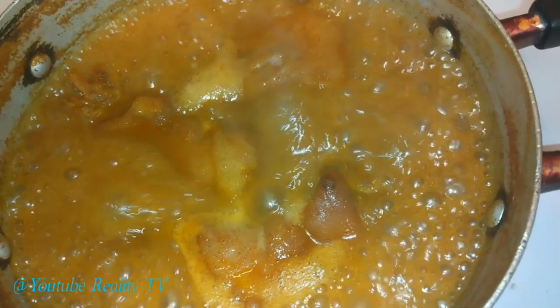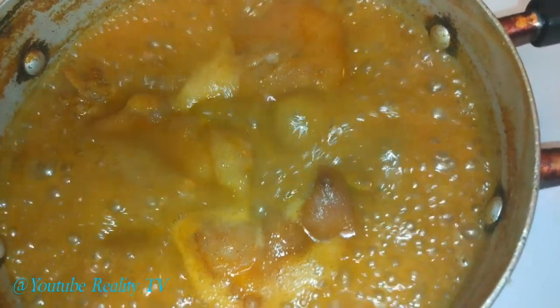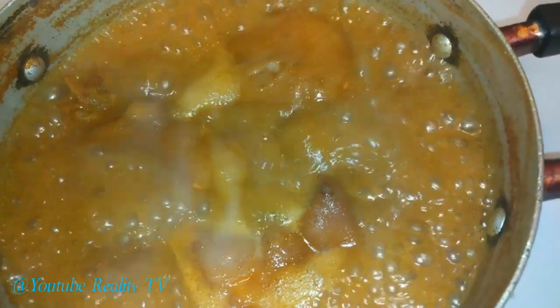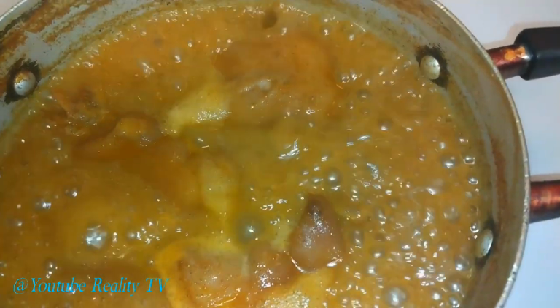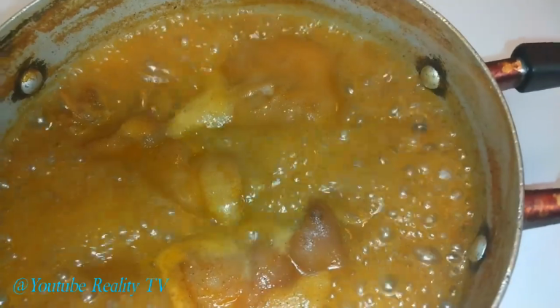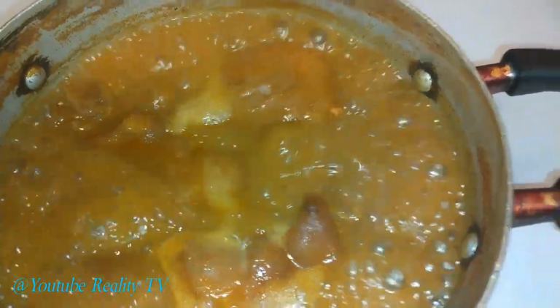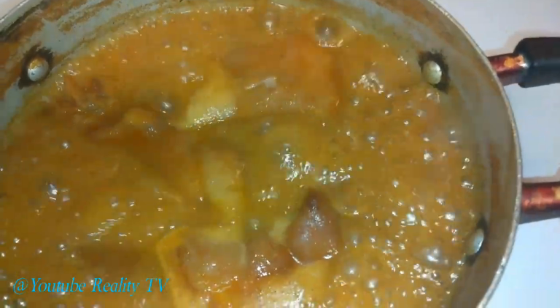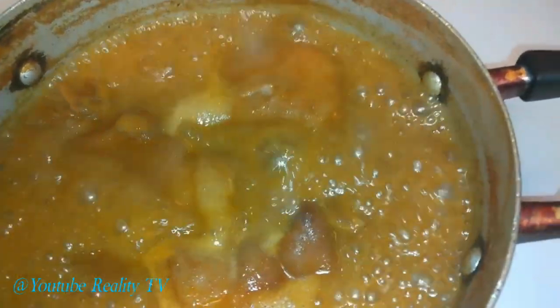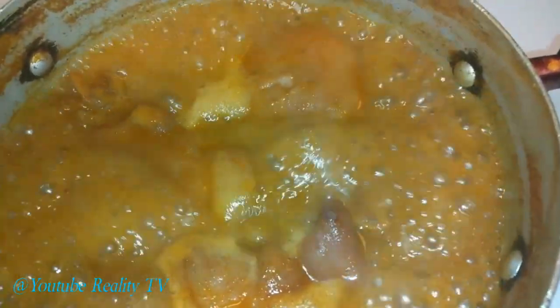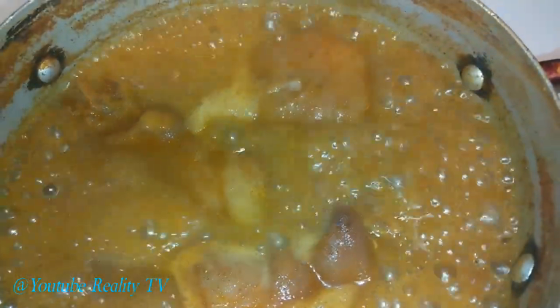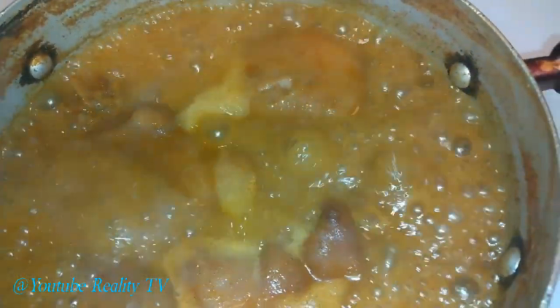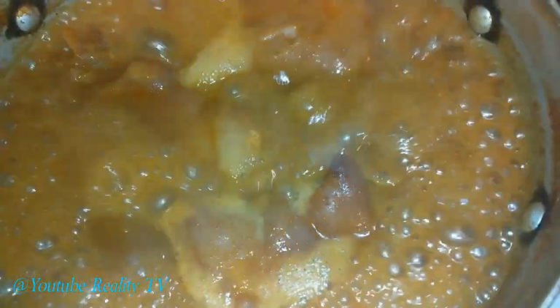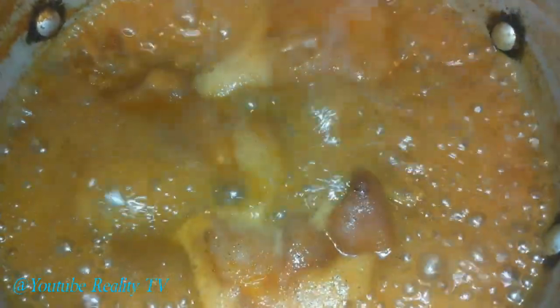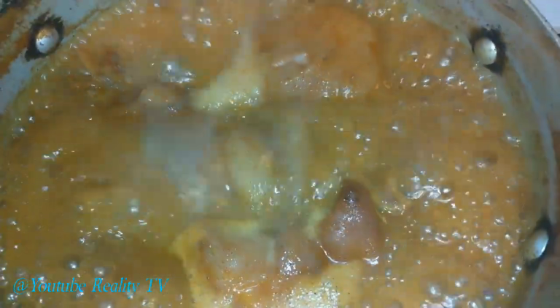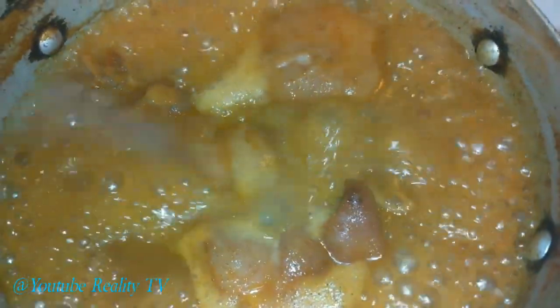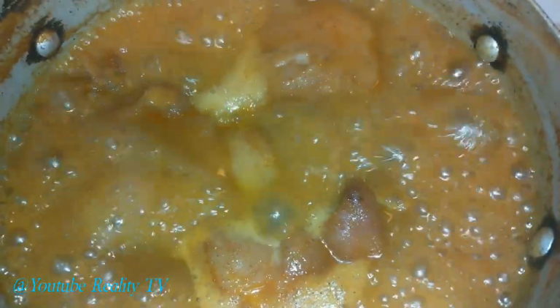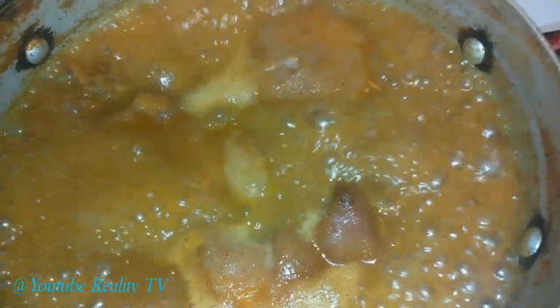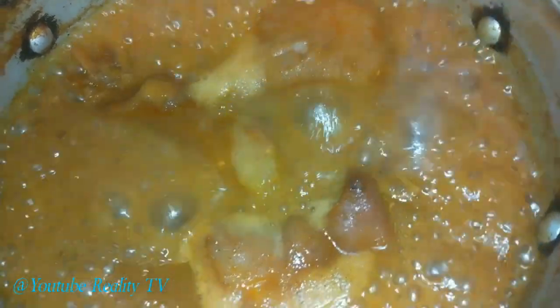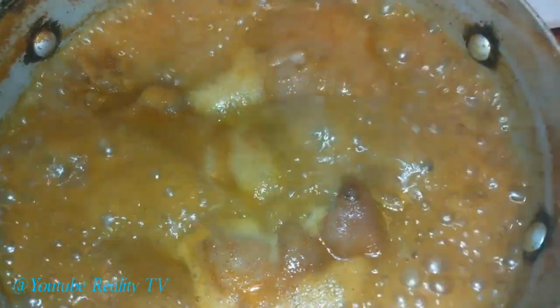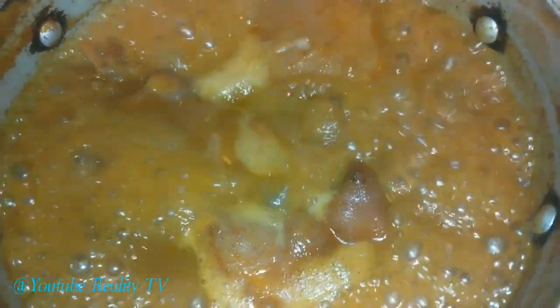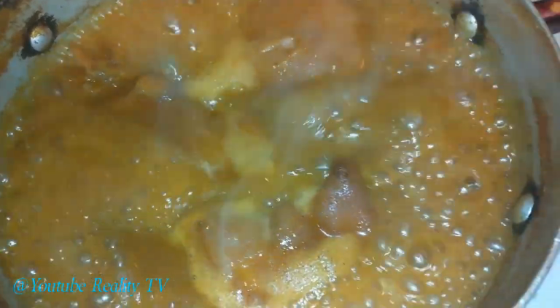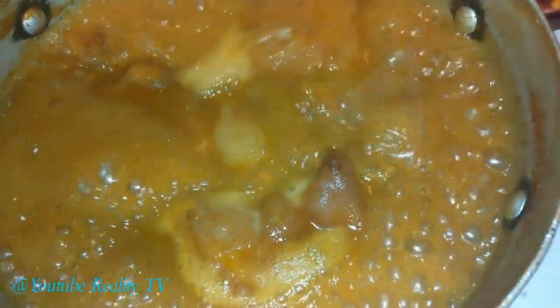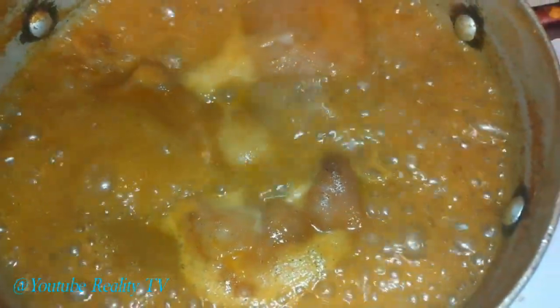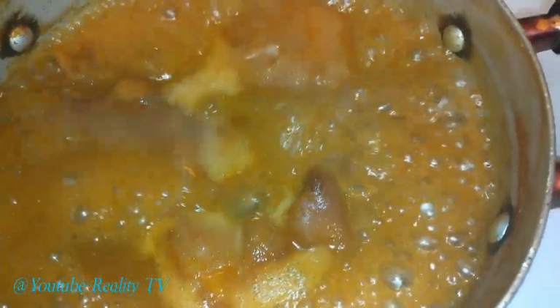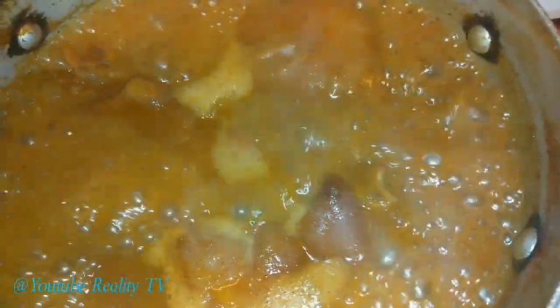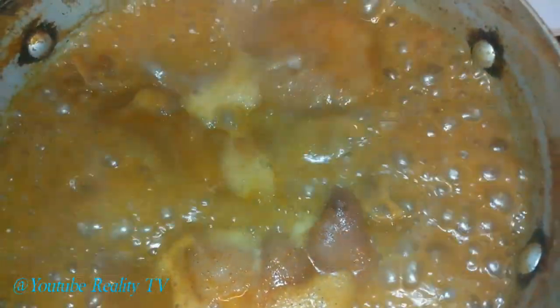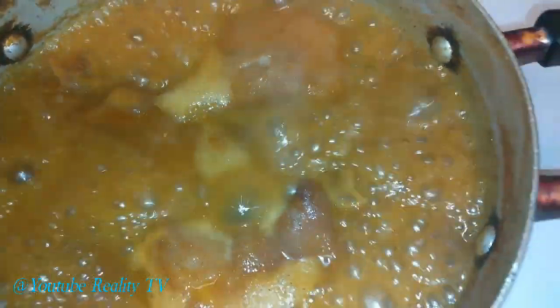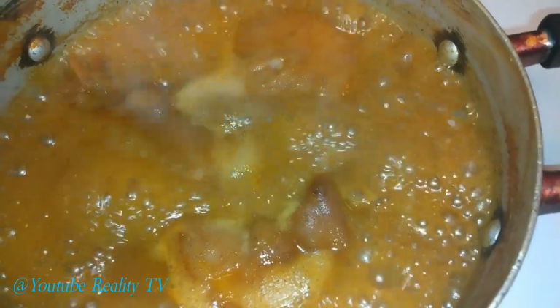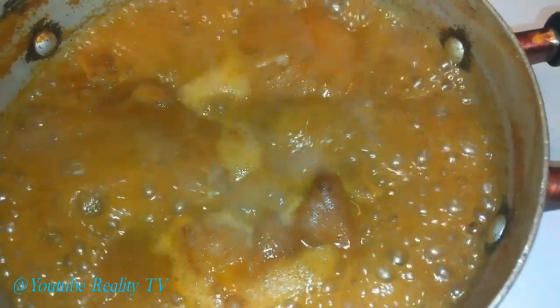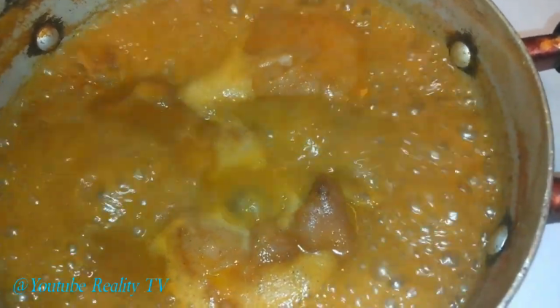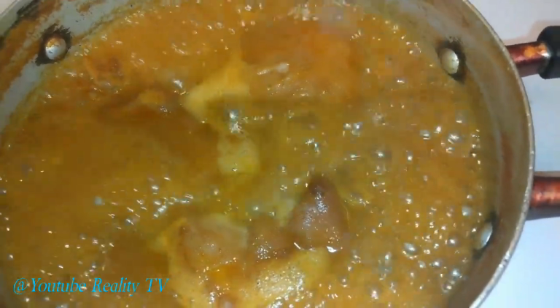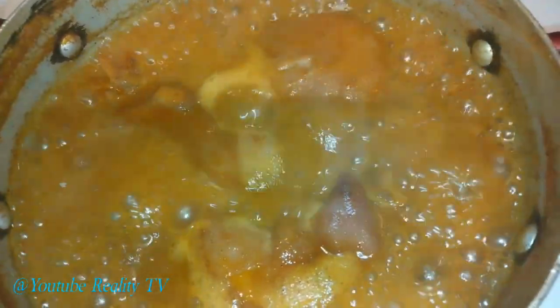I see those bubbles. Hey guys, how y'all doing? Look, it's popping. Me and my grandson in the kitchen boiling up some pig feet. Yes, I said that. I said pig feet.